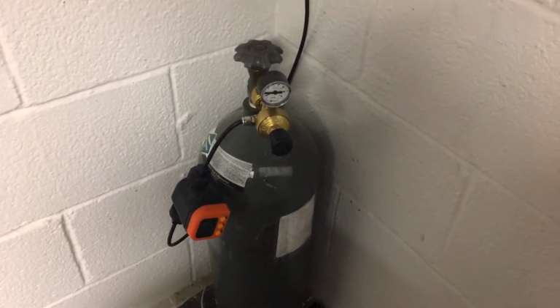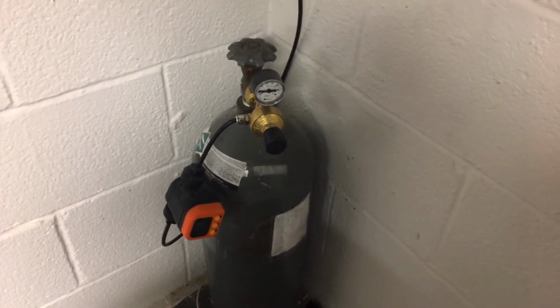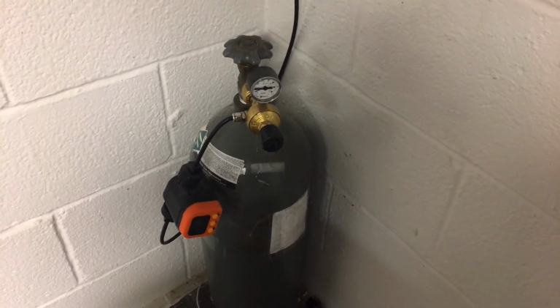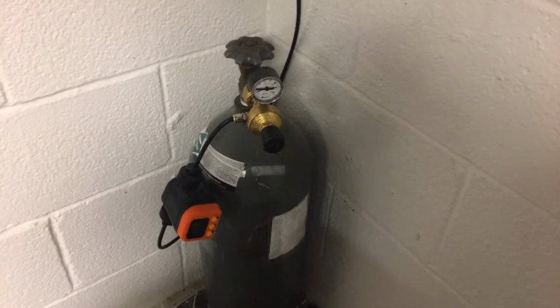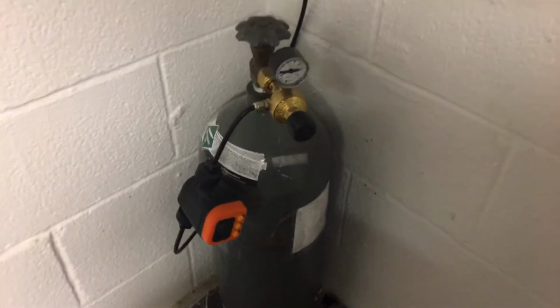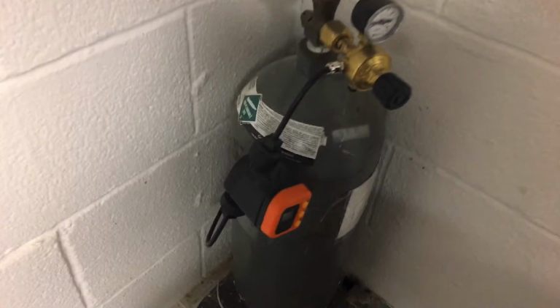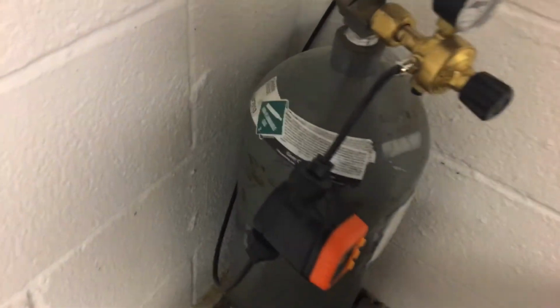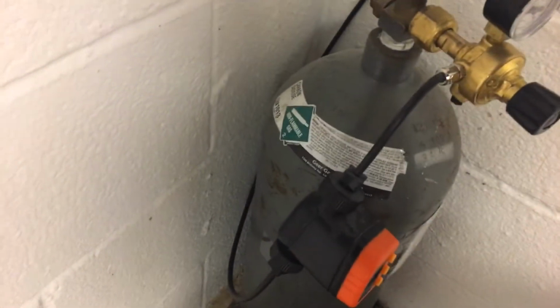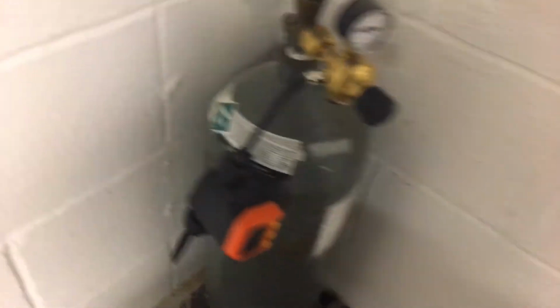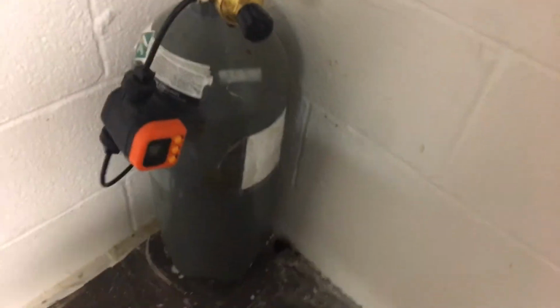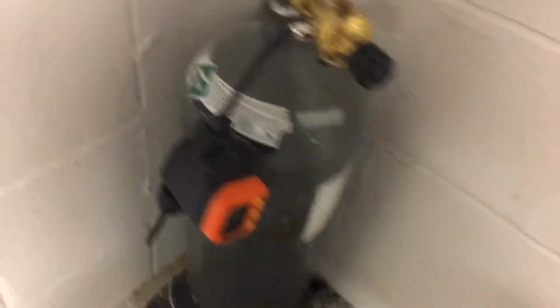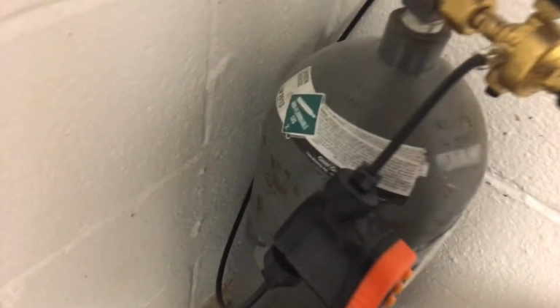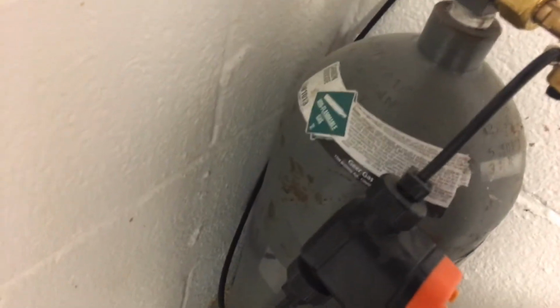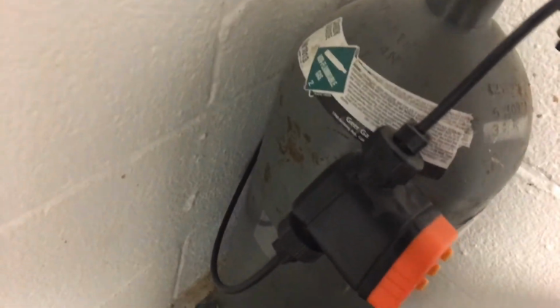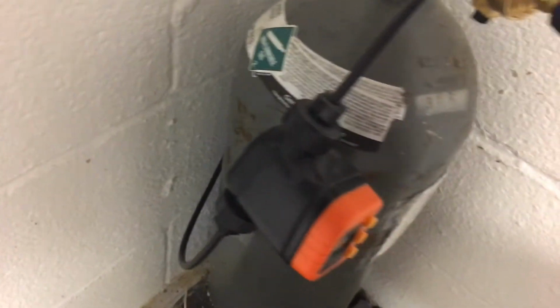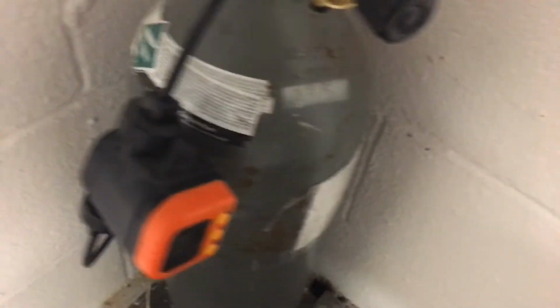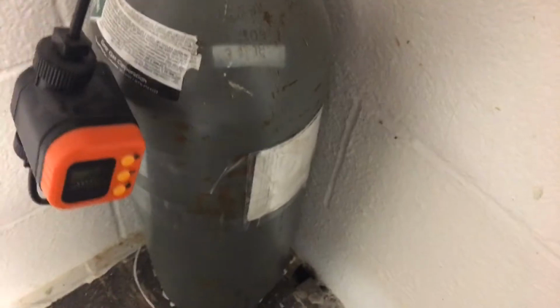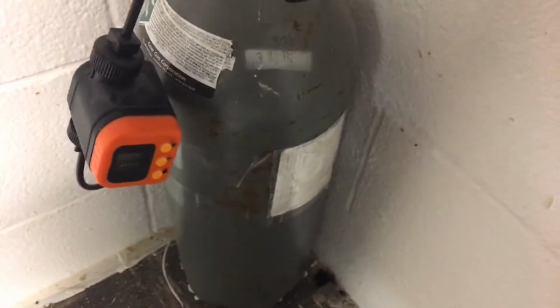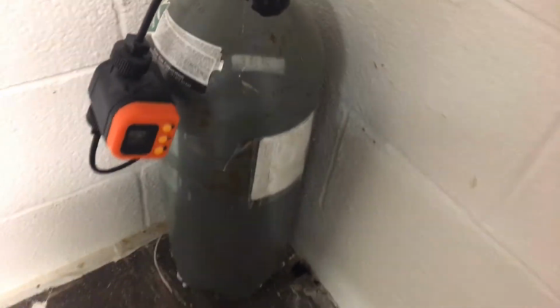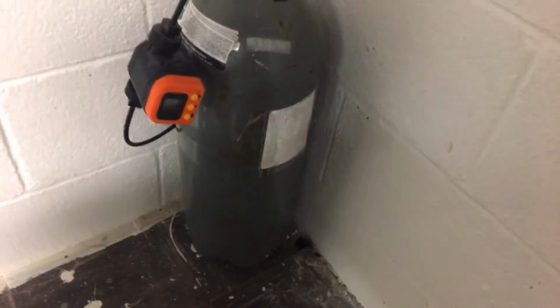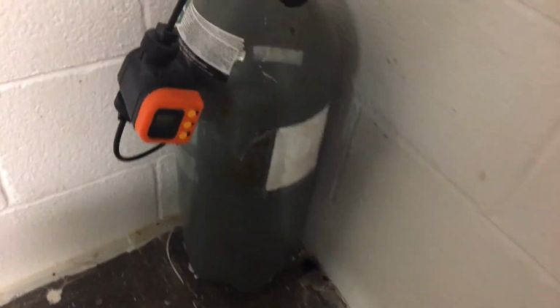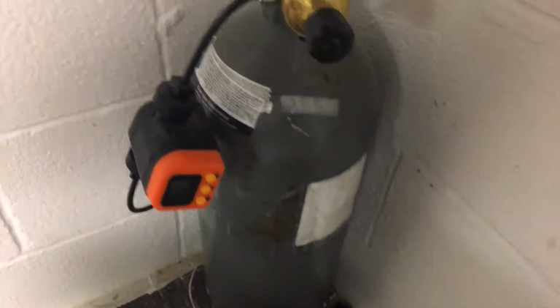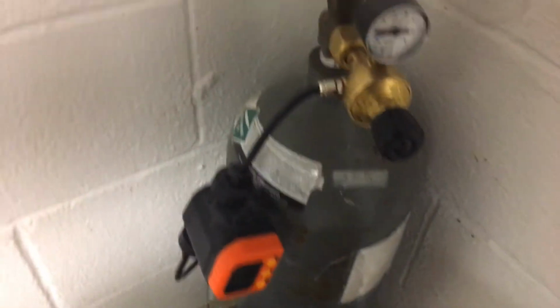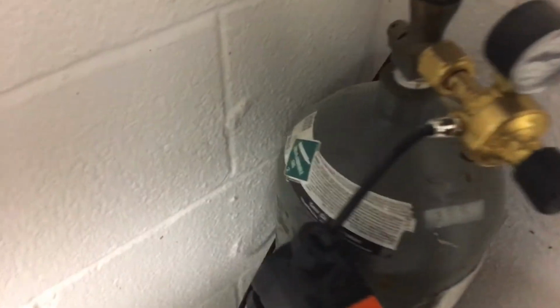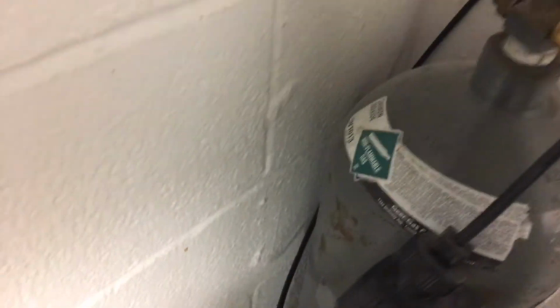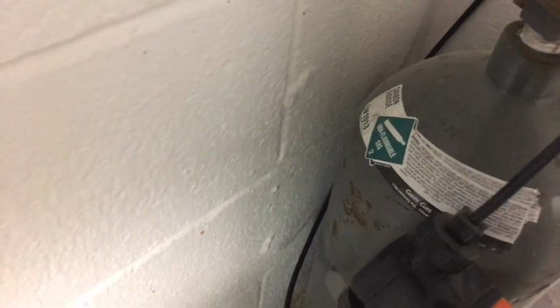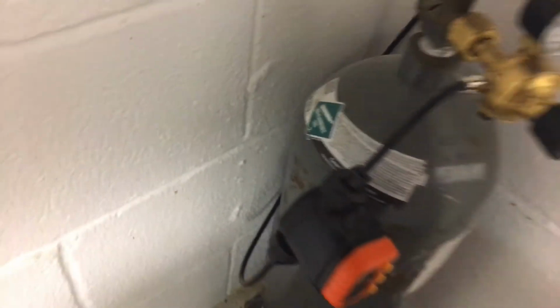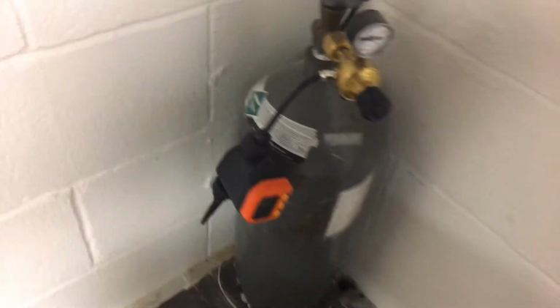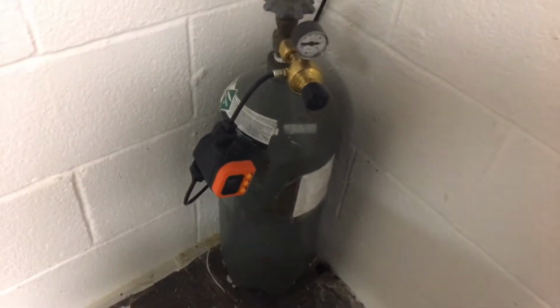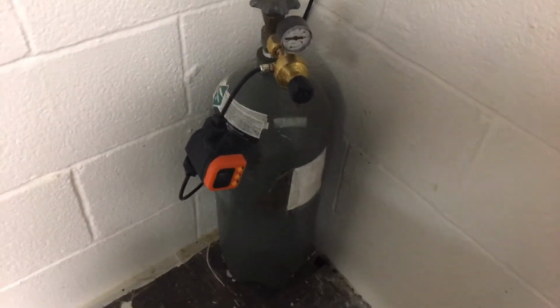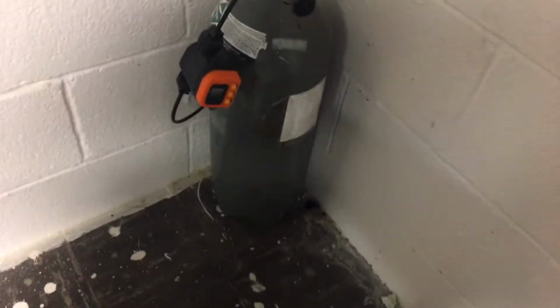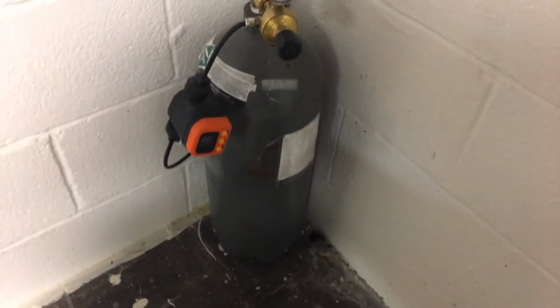So this is our tank. It's a CO2 tank. I think this is actually a 20-pound or 10-pound tank — I'm not exactly sure how big it is. It's not very big; it's like a scuba tank.